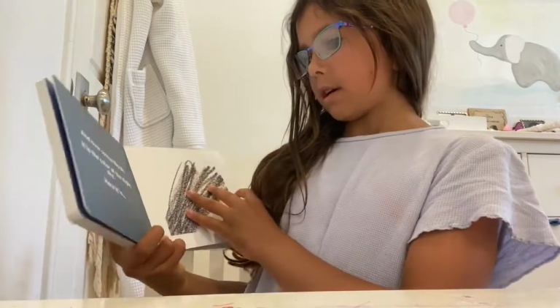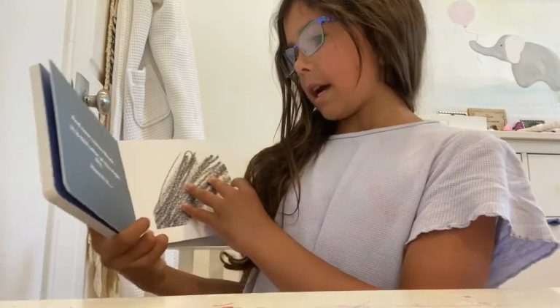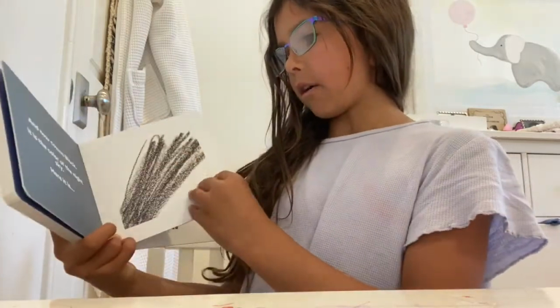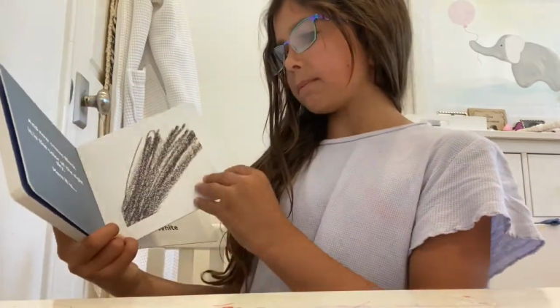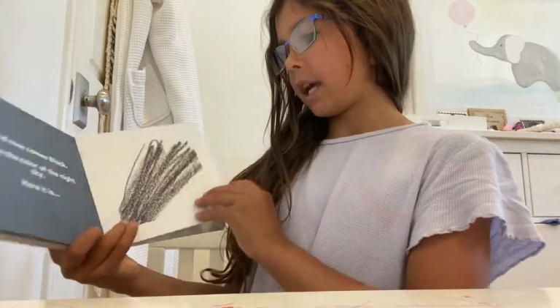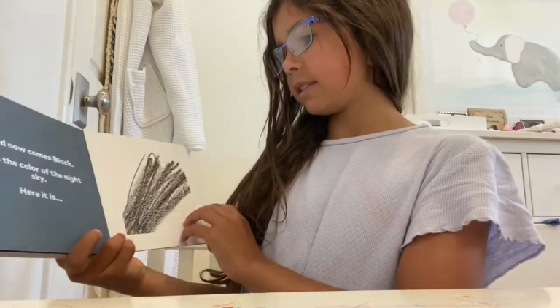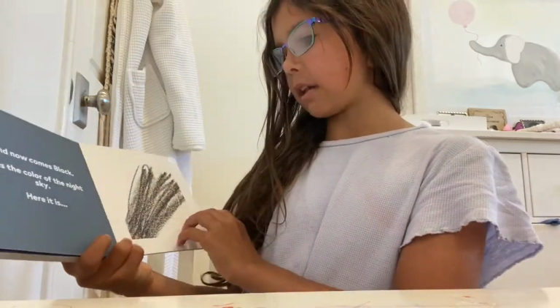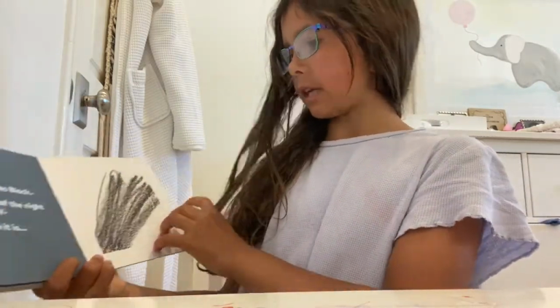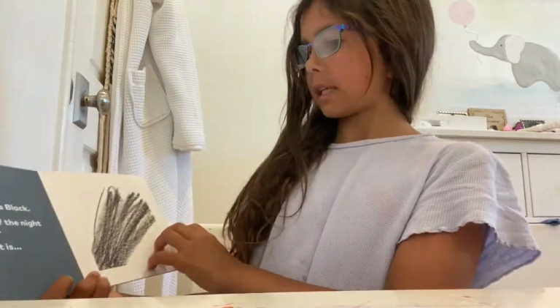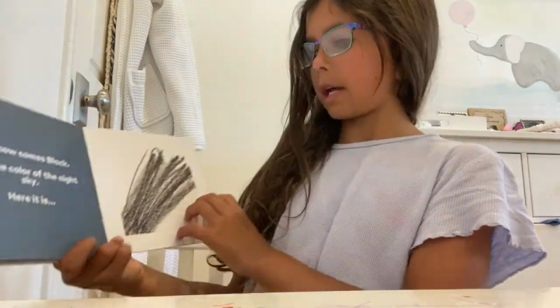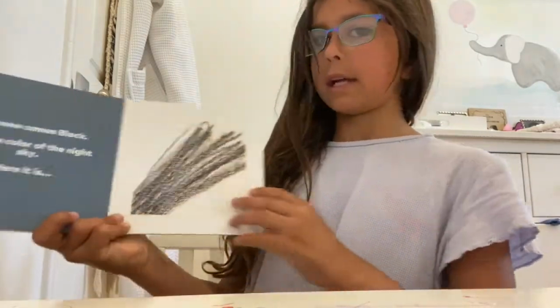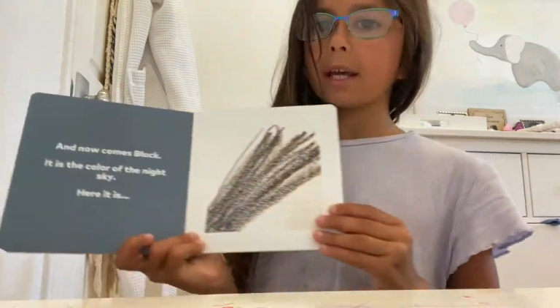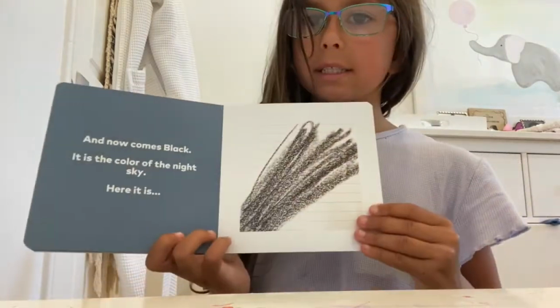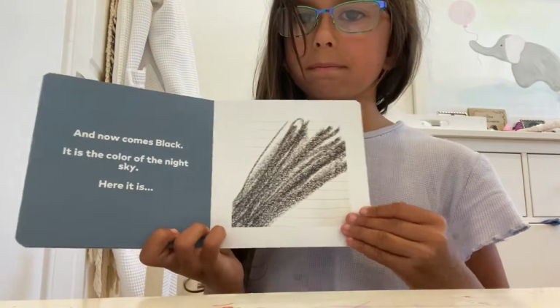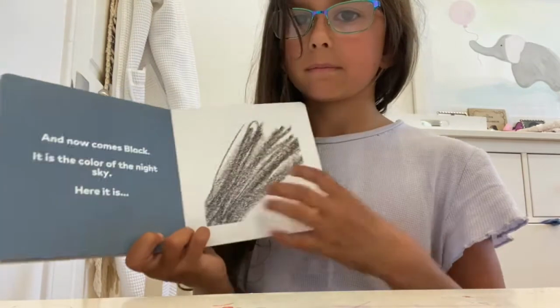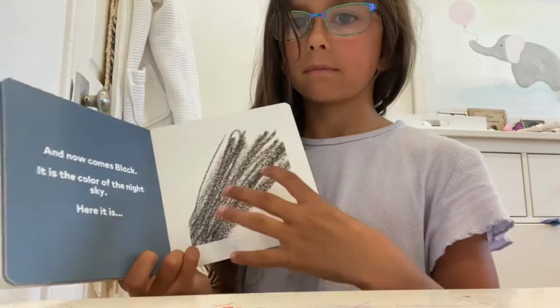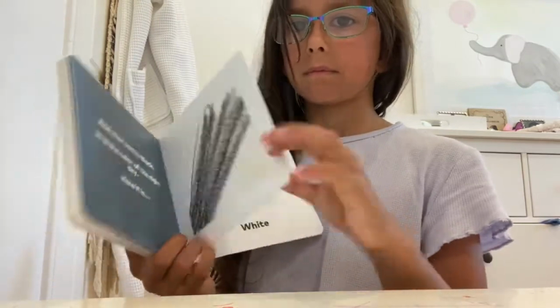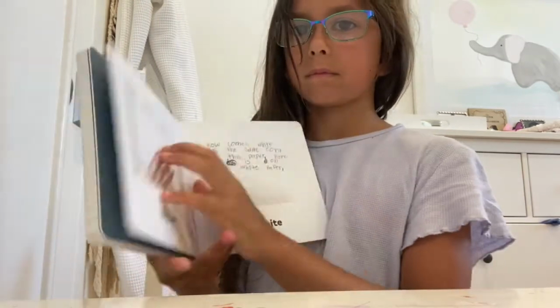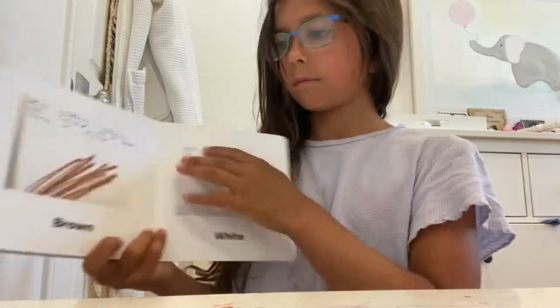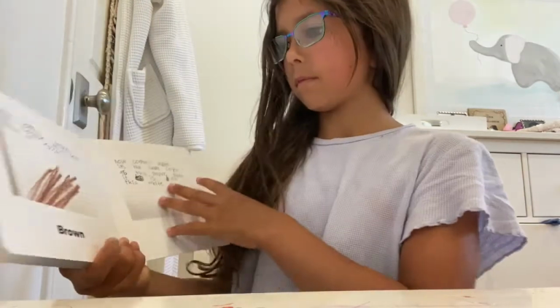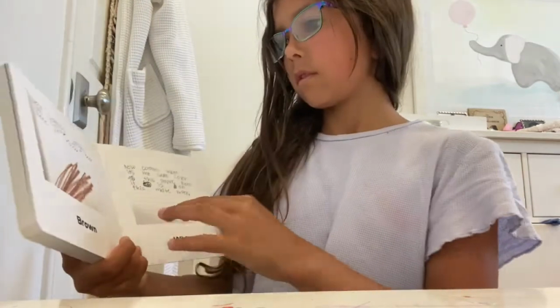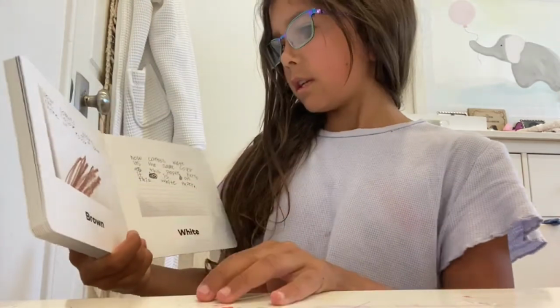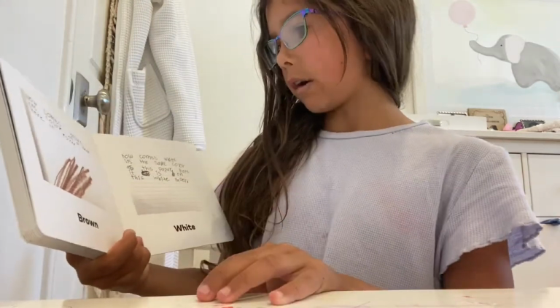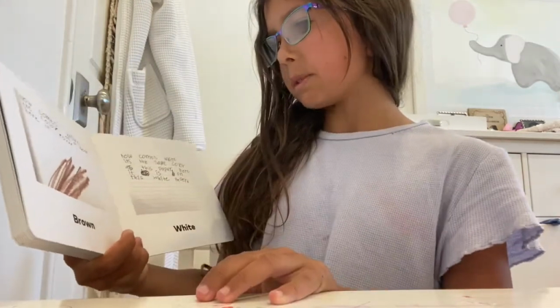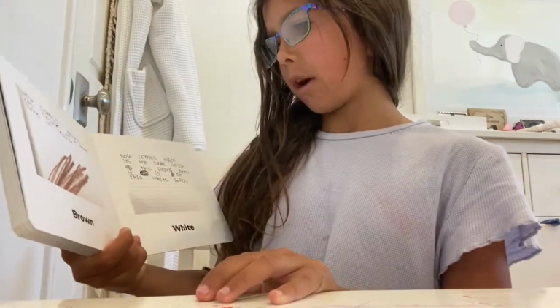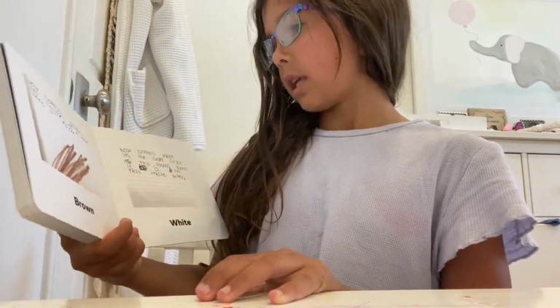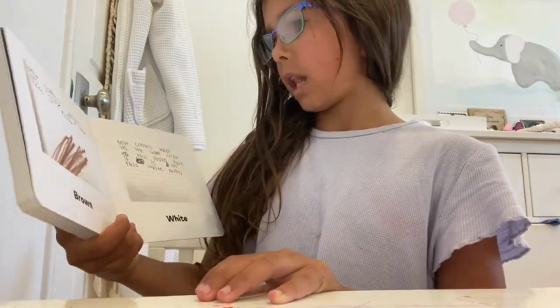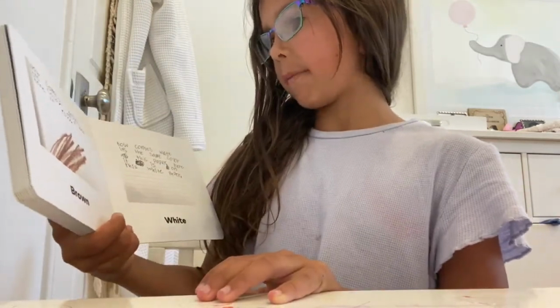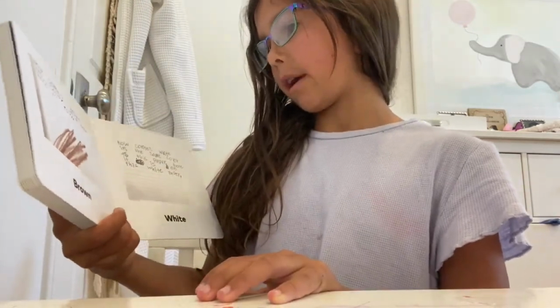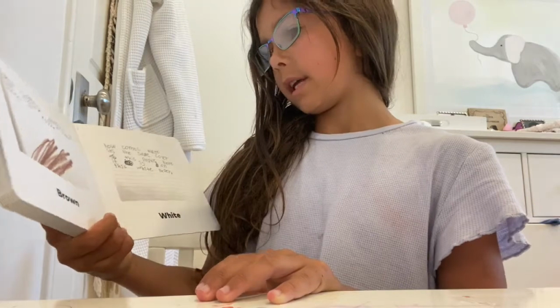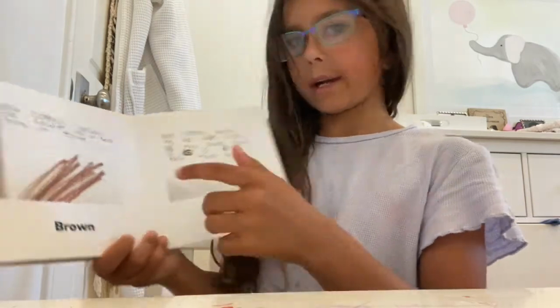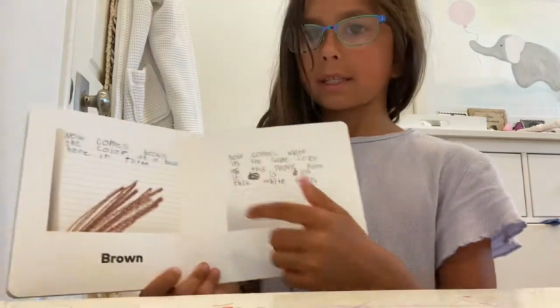And now comes black. It is the color of the night sky. Here it is. Now comes brown, the color of bear. Here it is.